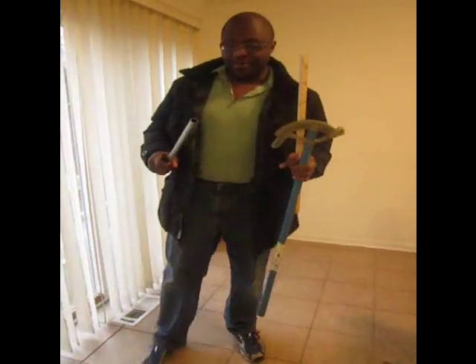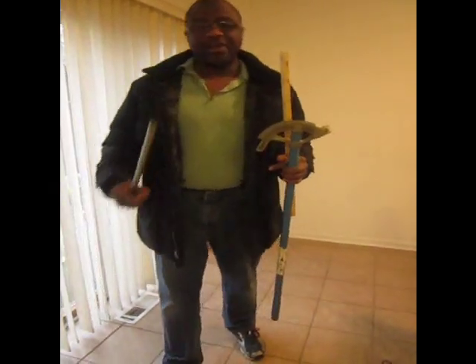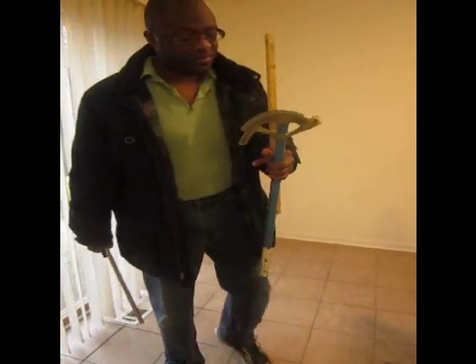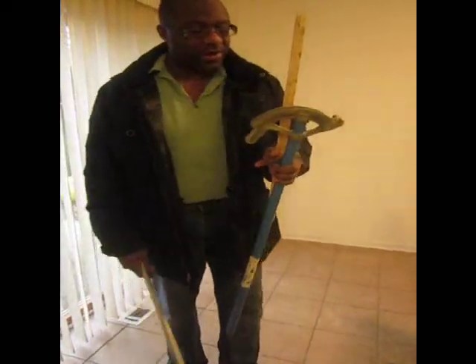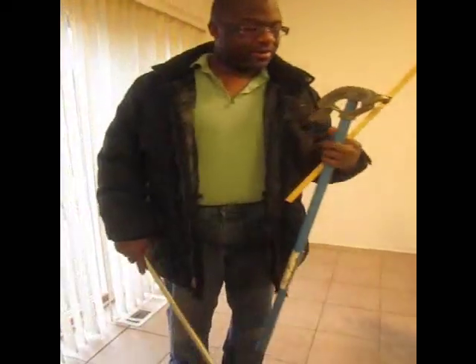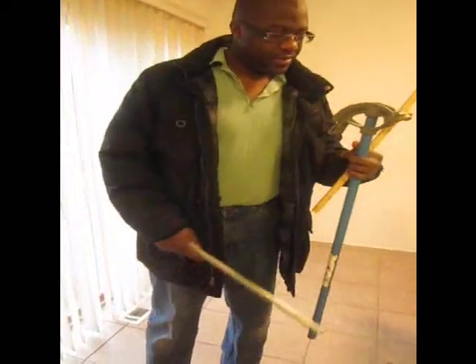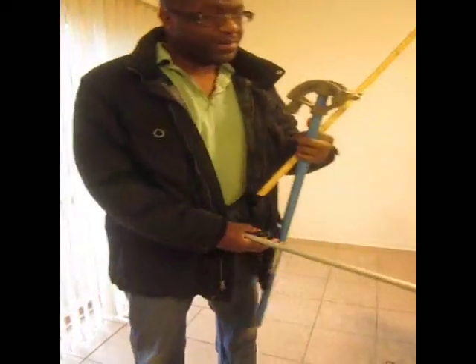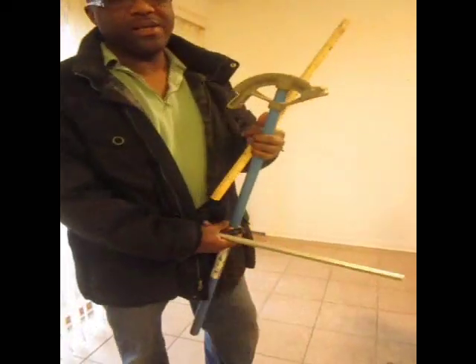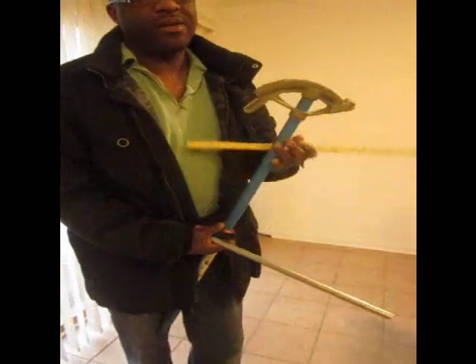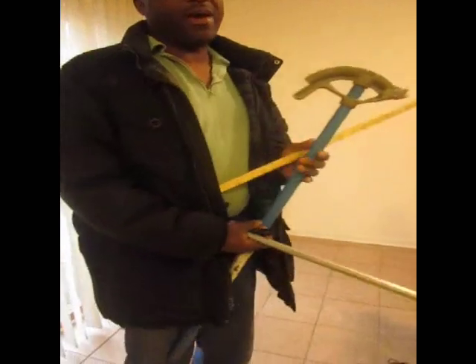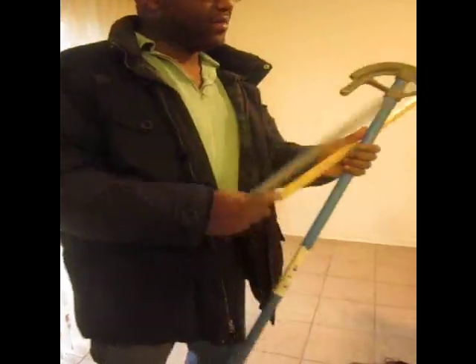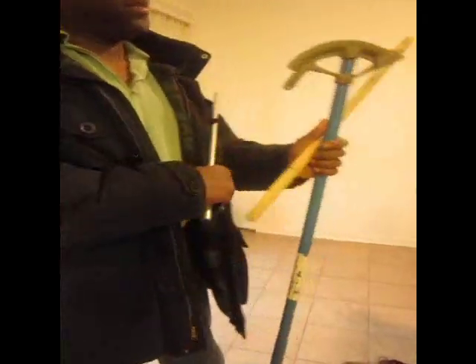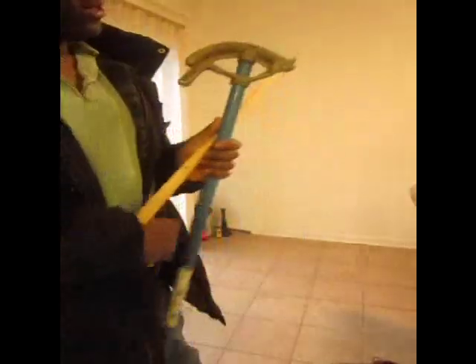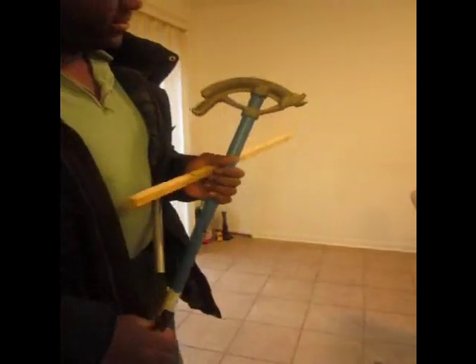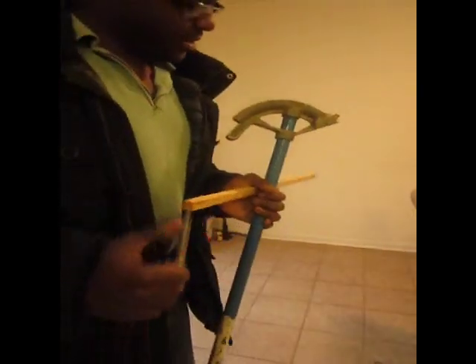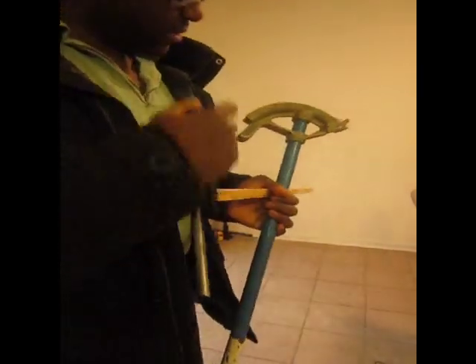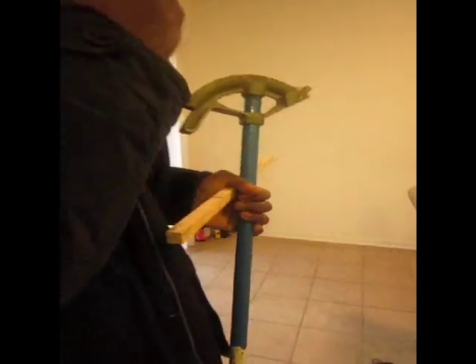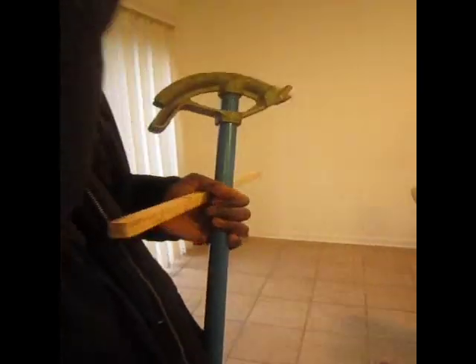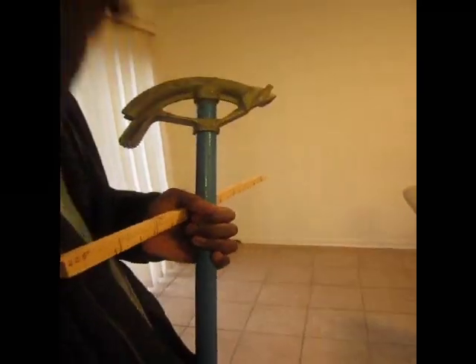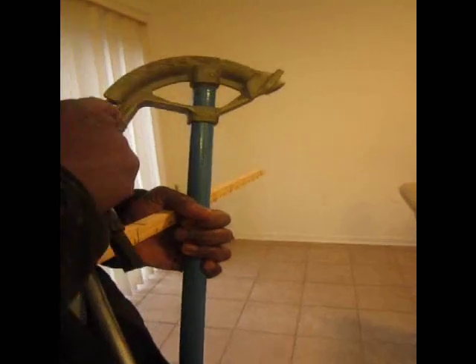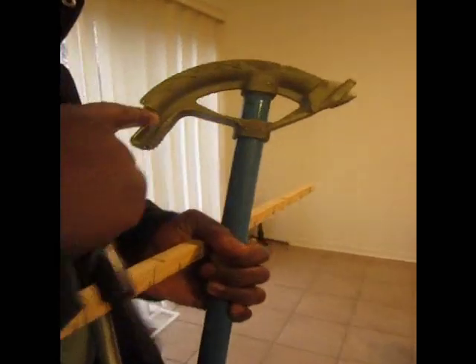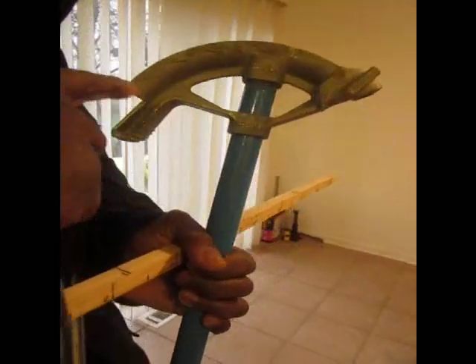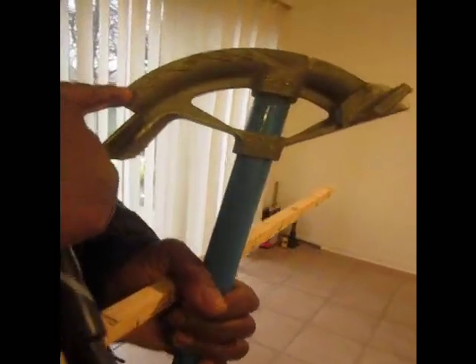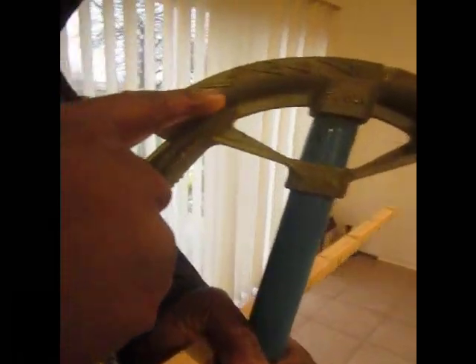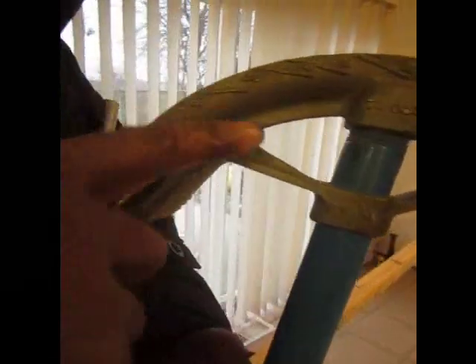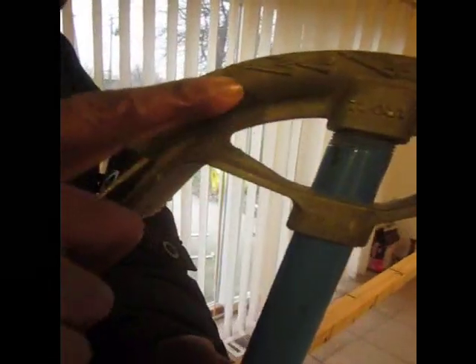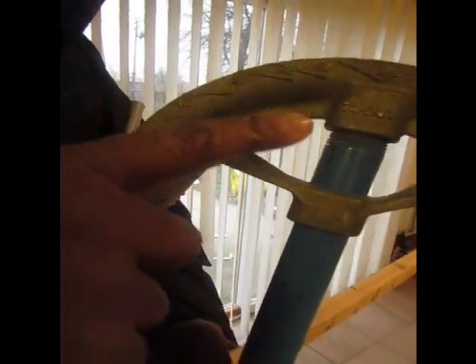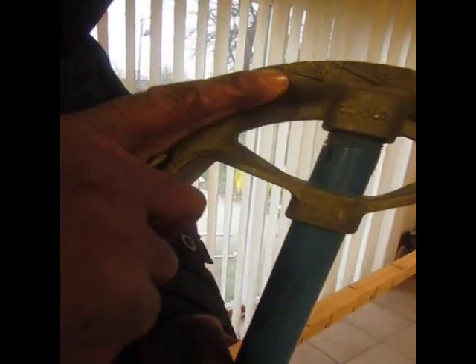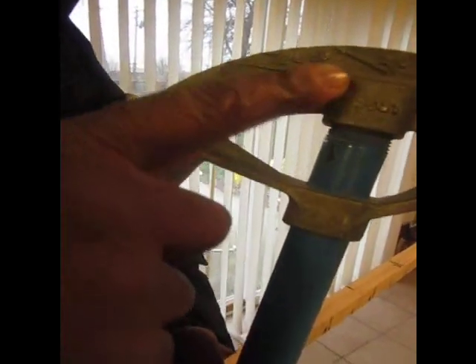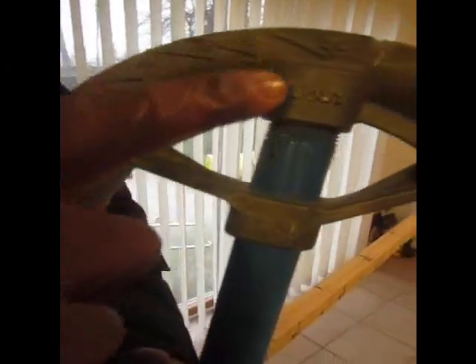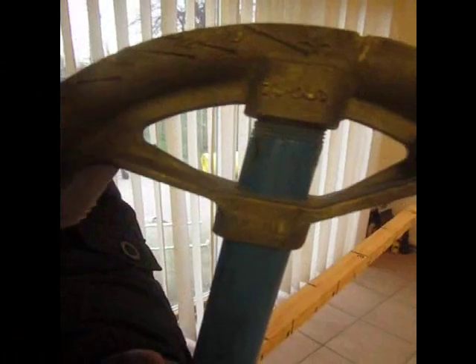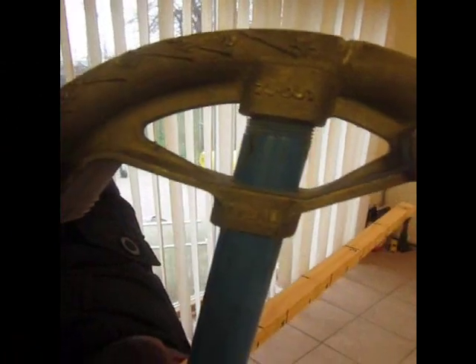A lot of people don't even know how to use a bender correctly anyway. Can my assistant get a picture of this shot right here? As you can see, it's got 60 degrees, 45 degrees, 30 degrees, 22 degrees, and 10 degrees.